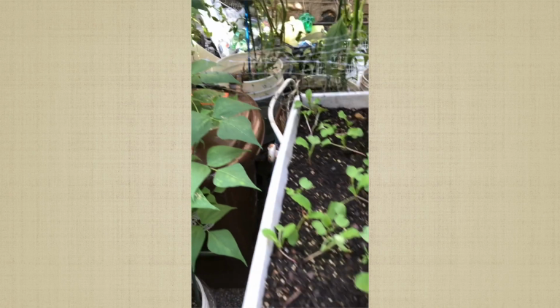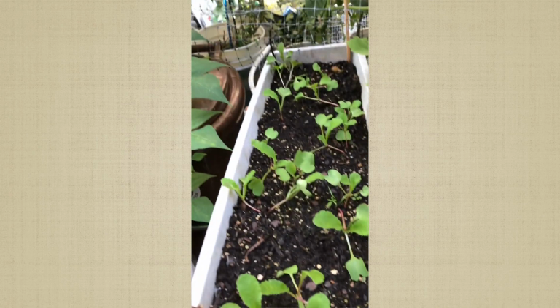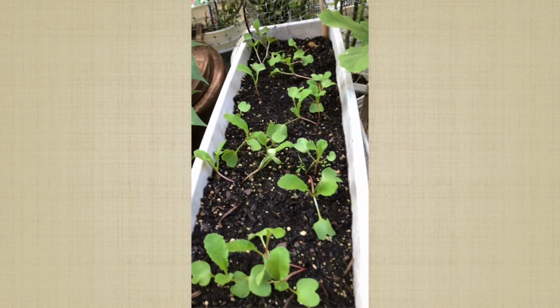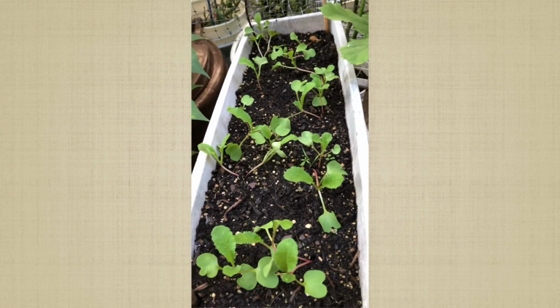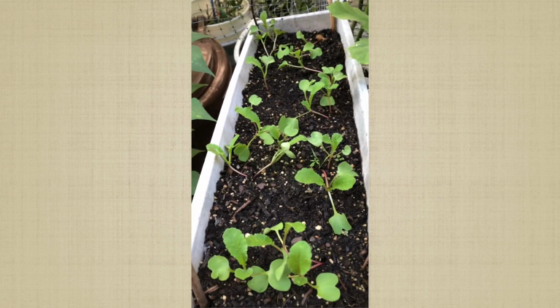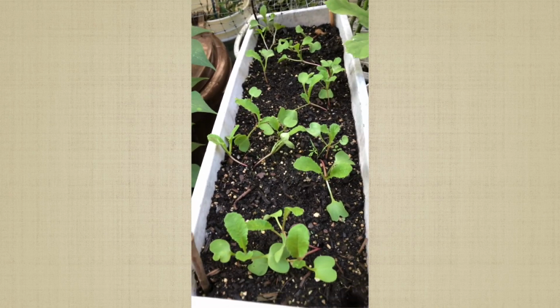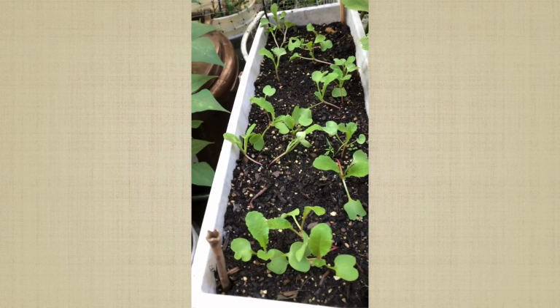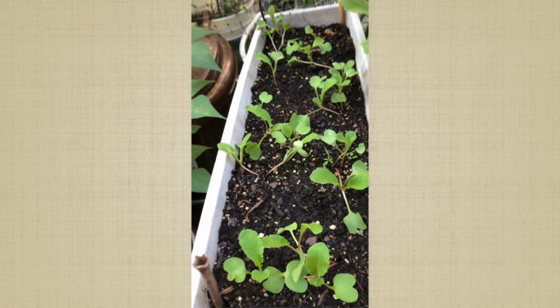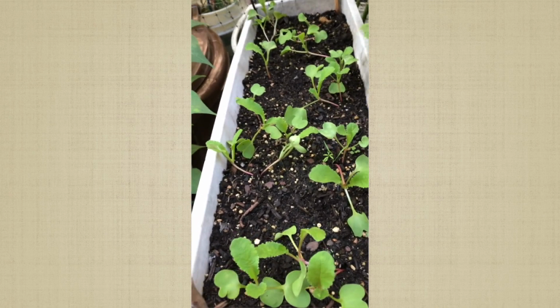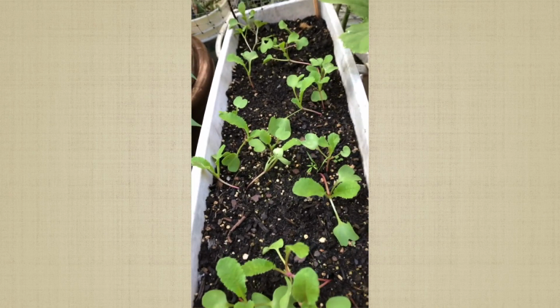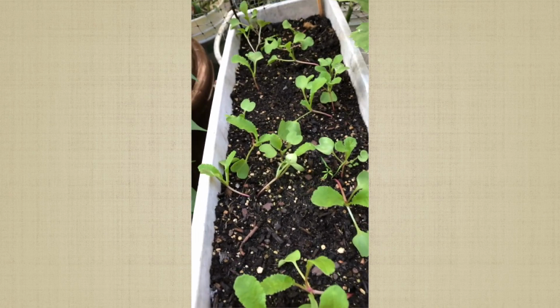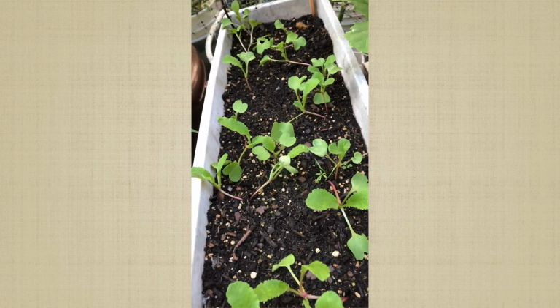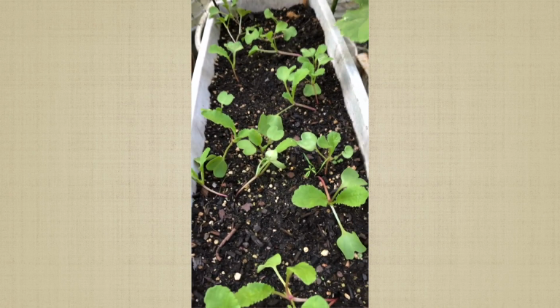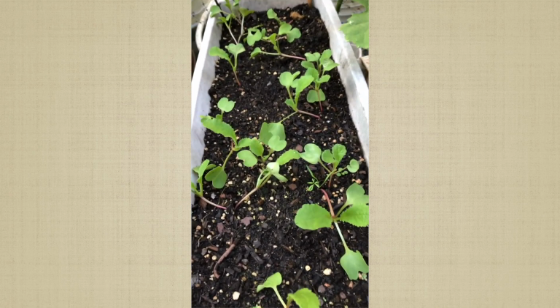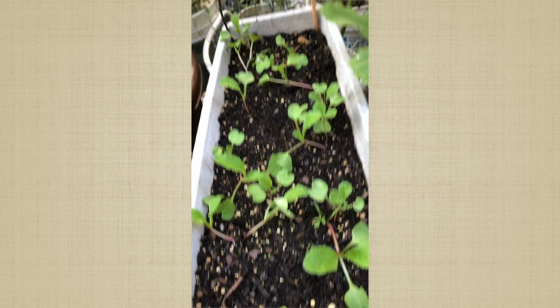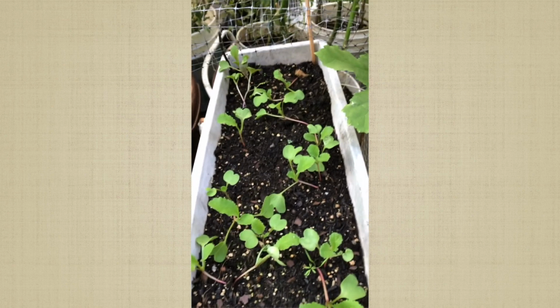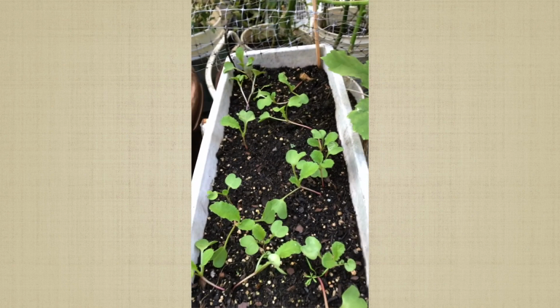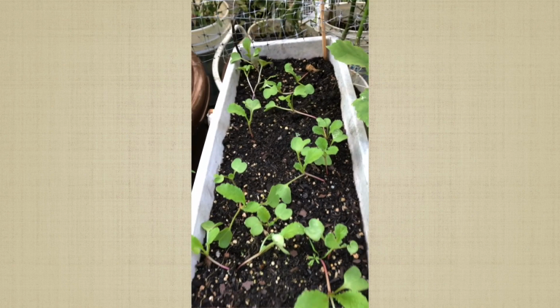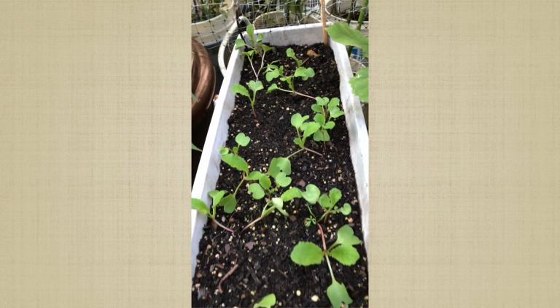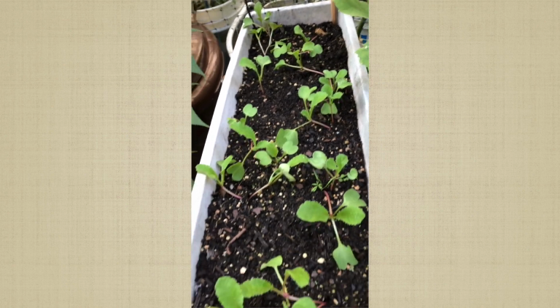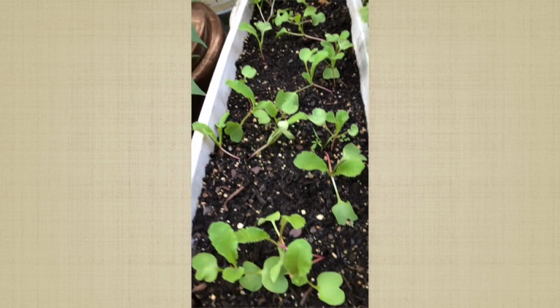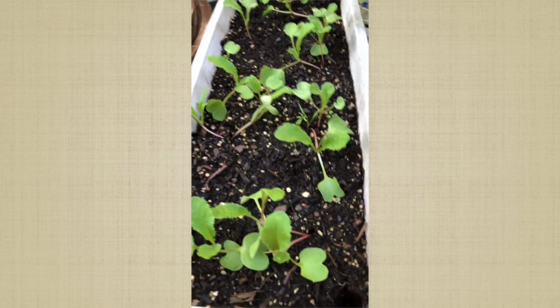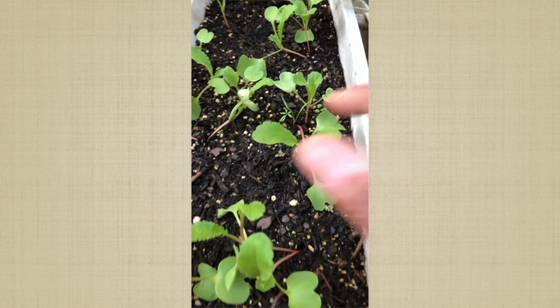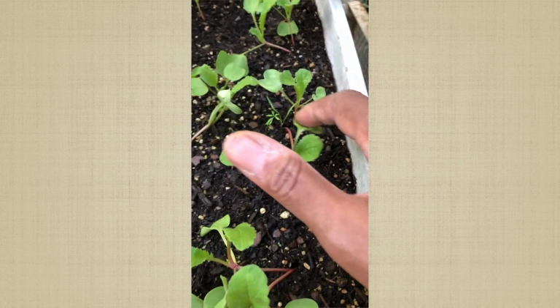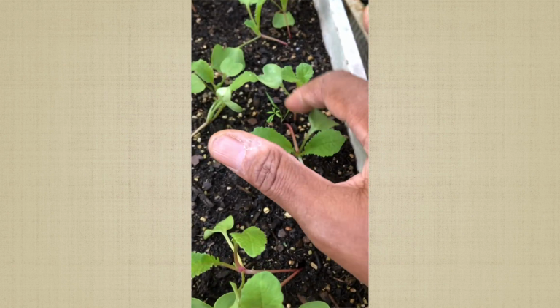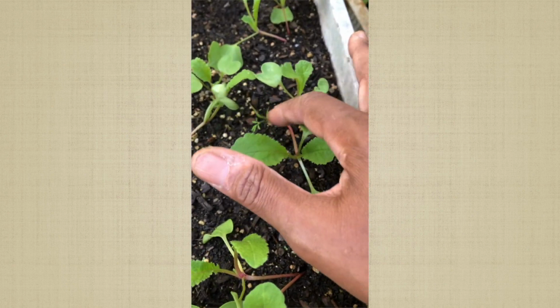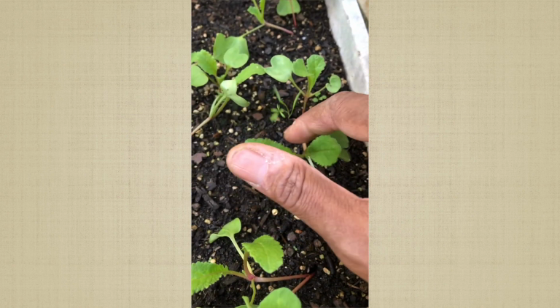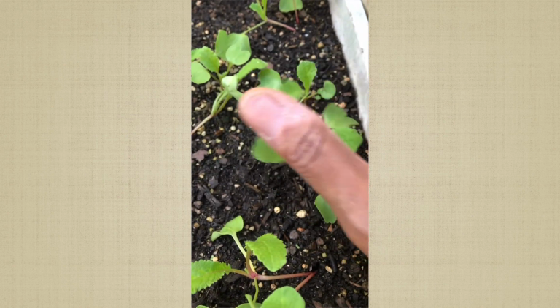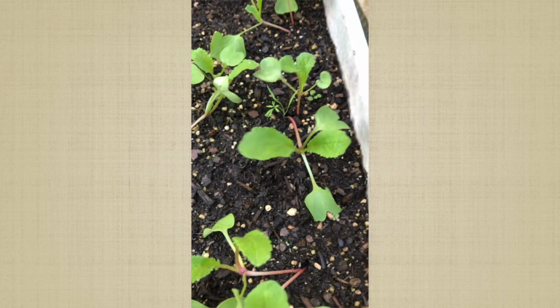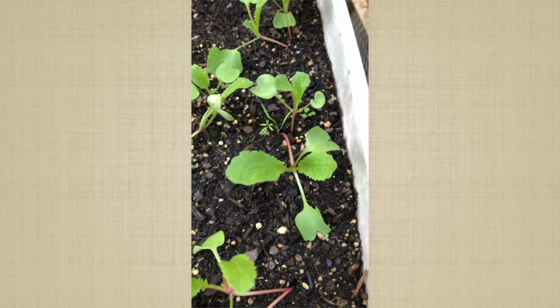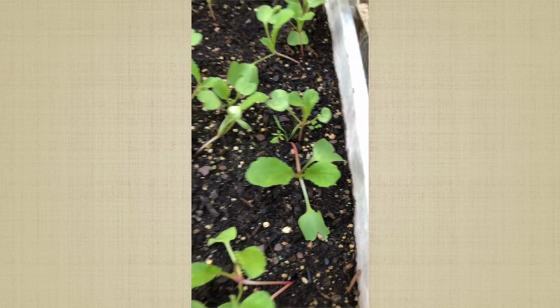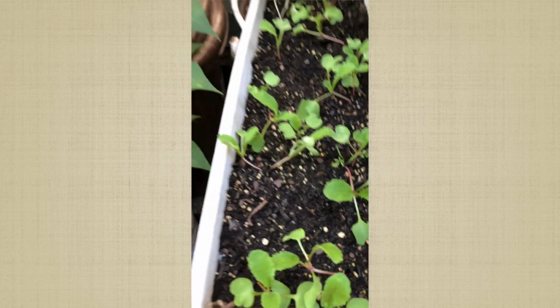These are the radish seeds I picked from the plant out here and look — they came up. I'm gonna see what they do. And I don't know where this random carrot seed came from.